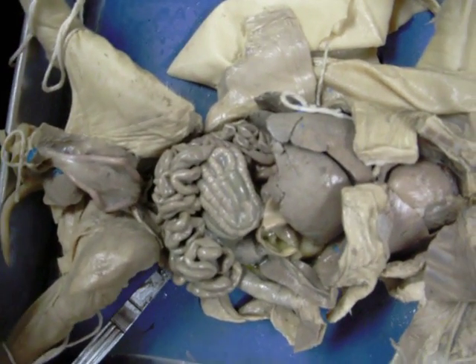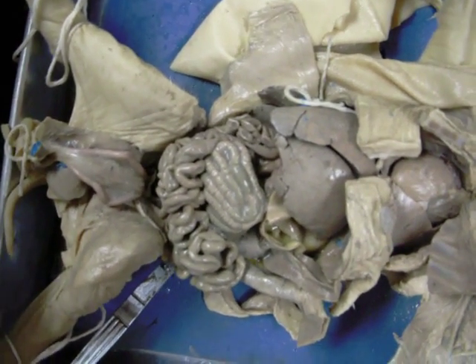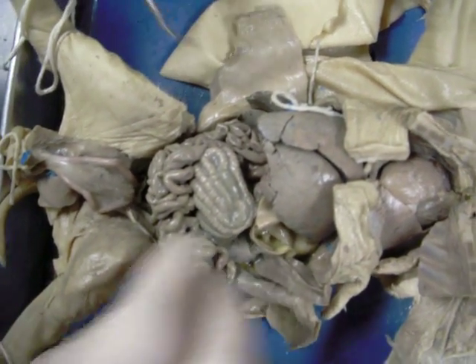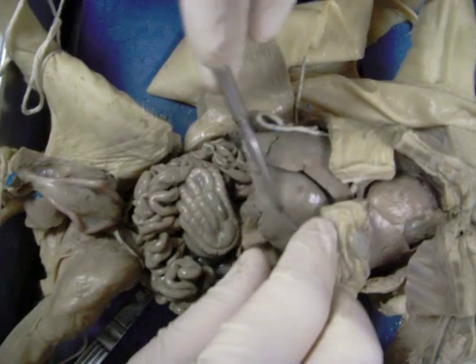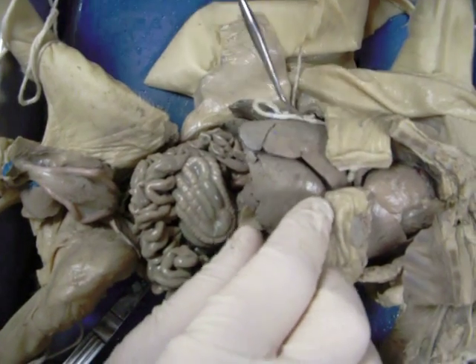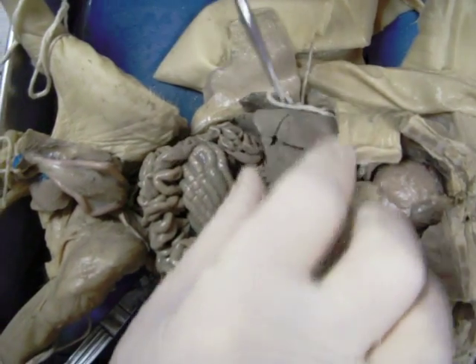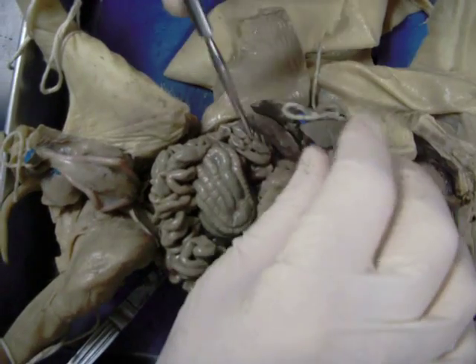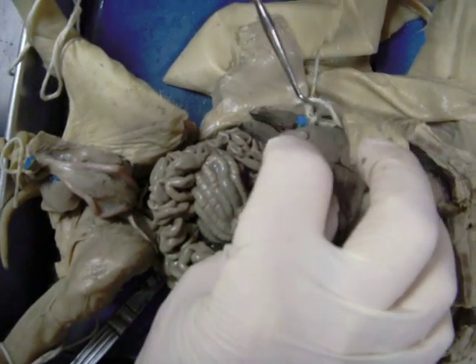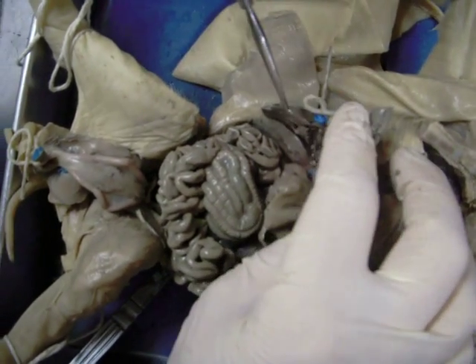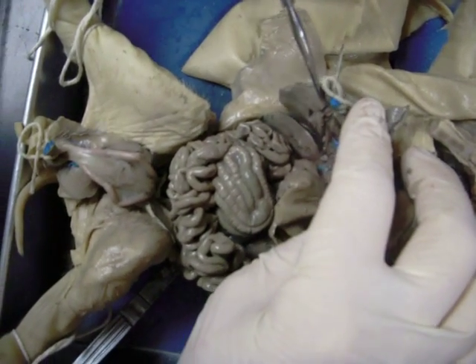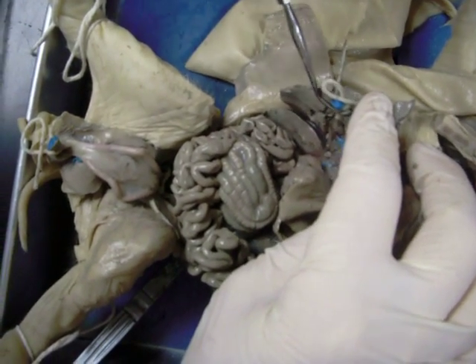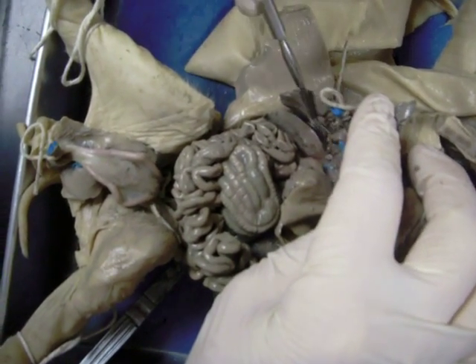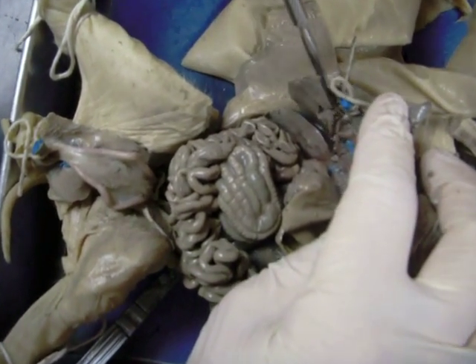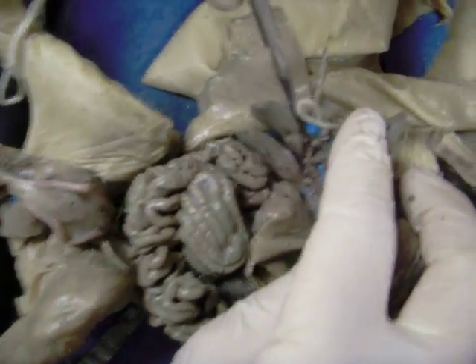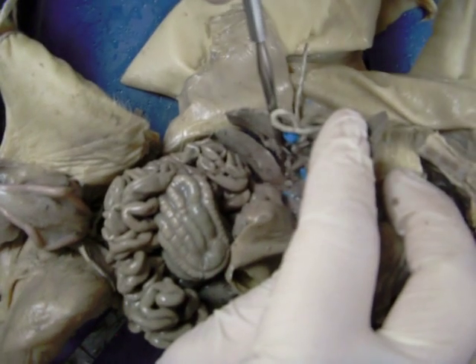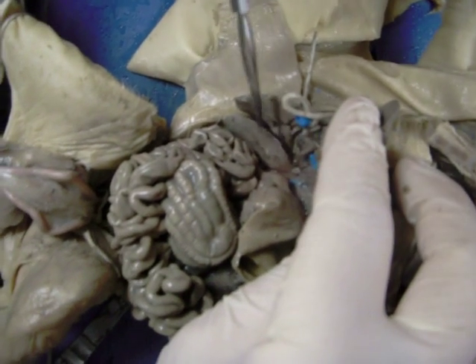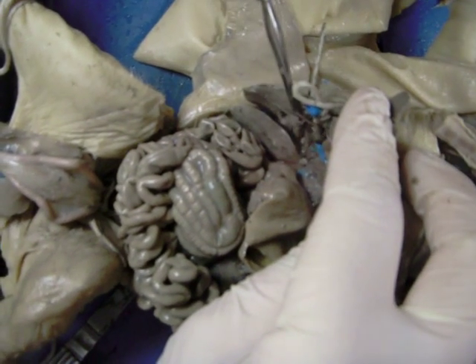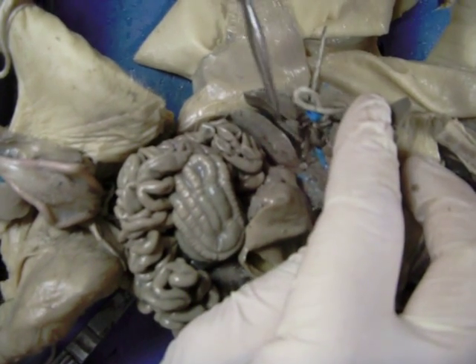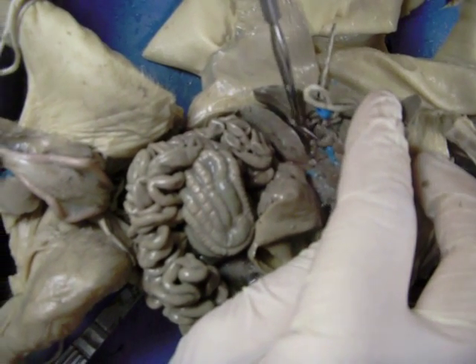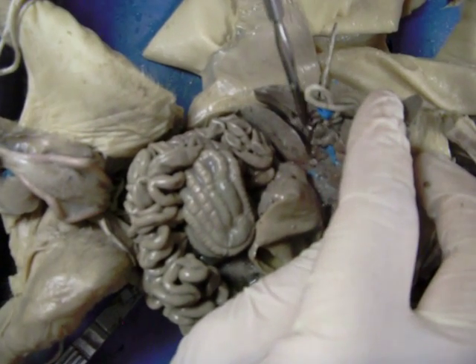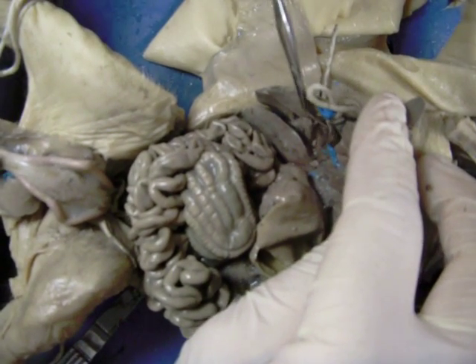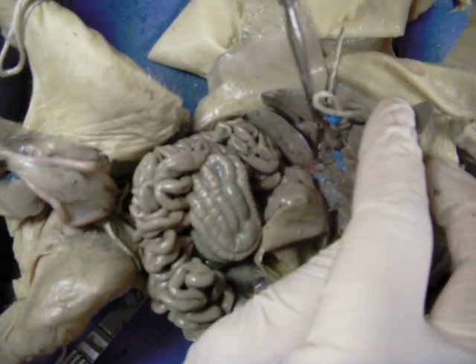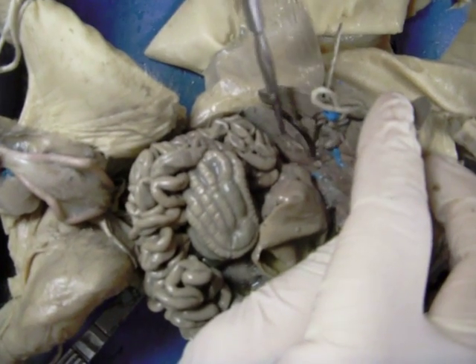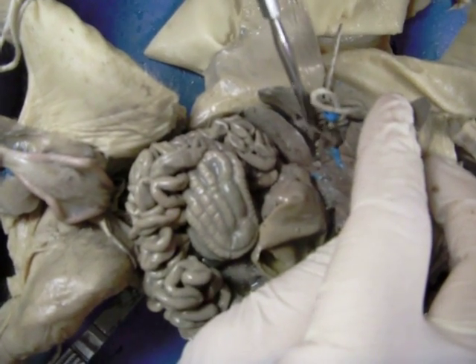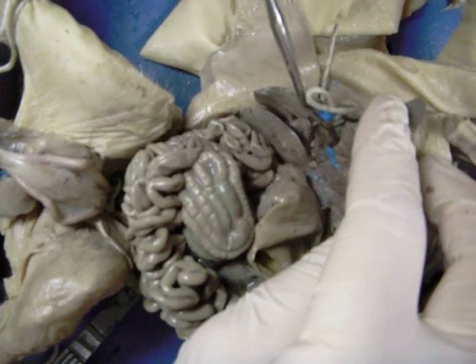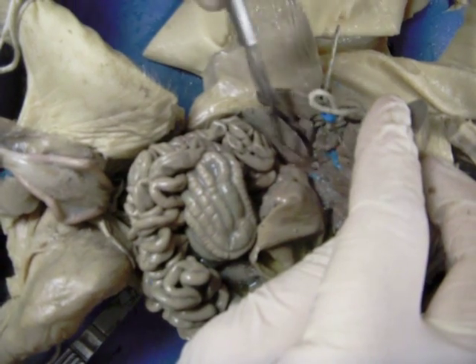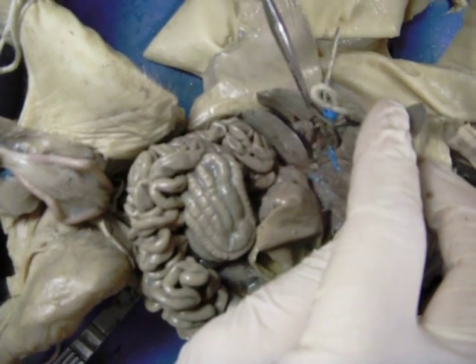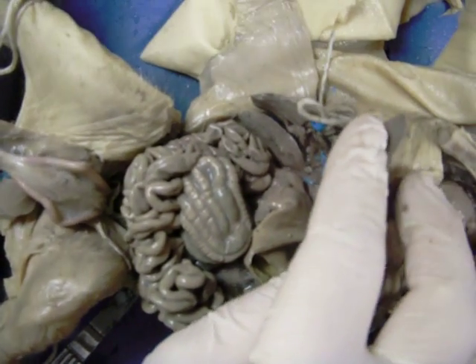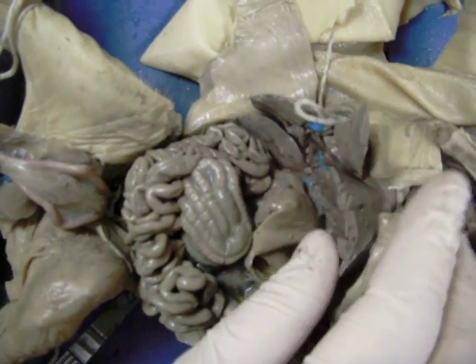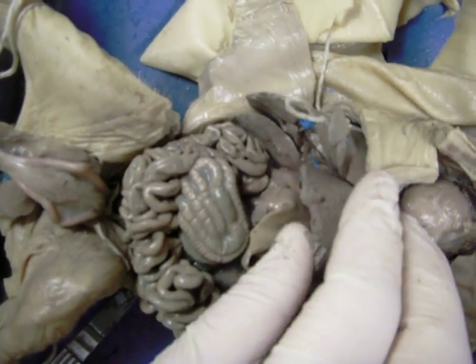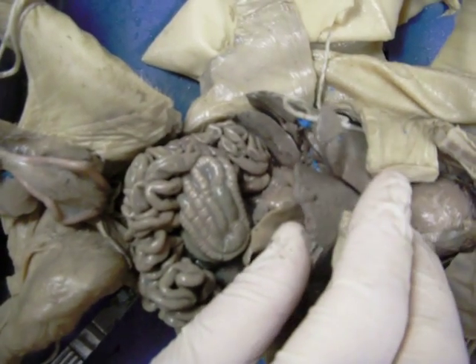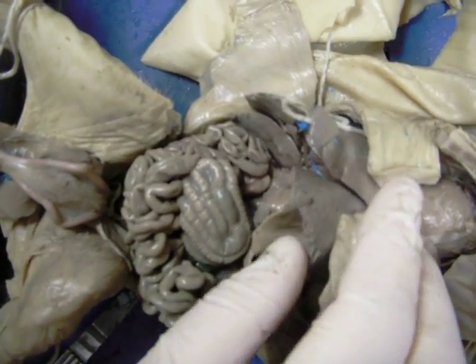Continuing our tour, this large structure is the liver, and here we have the gallbladder. Usually it's green, but this time it's brown — some of the other specimens in the room are green.